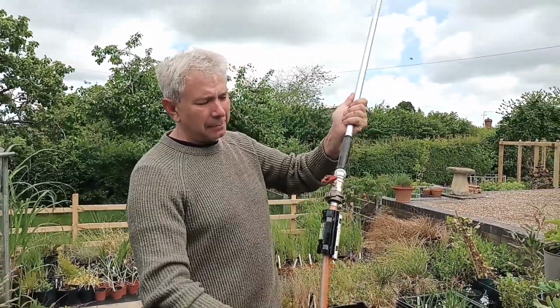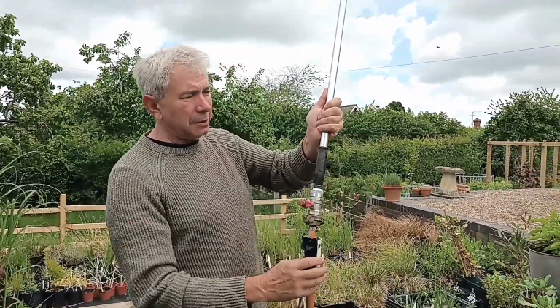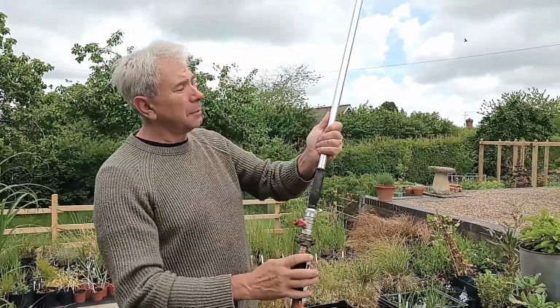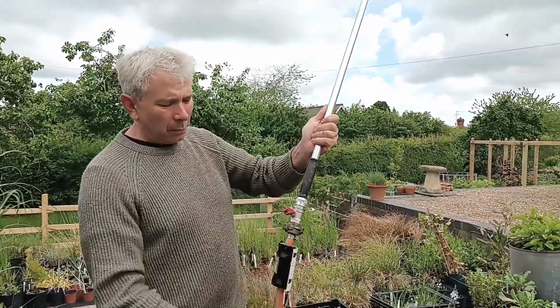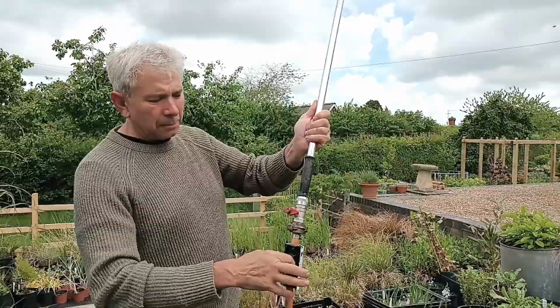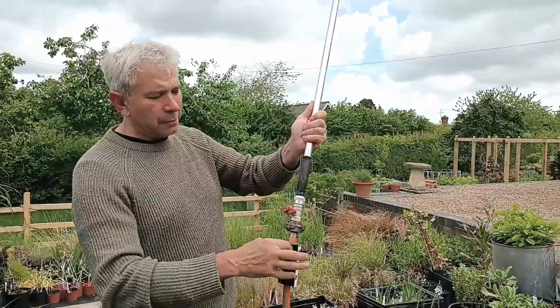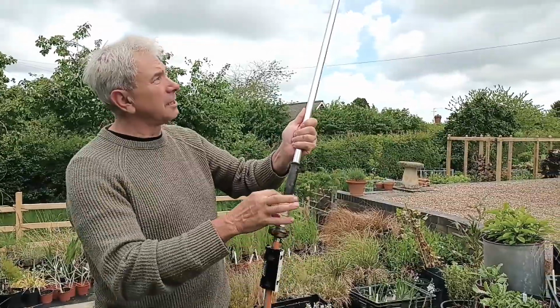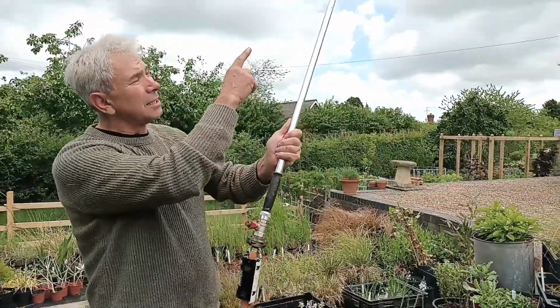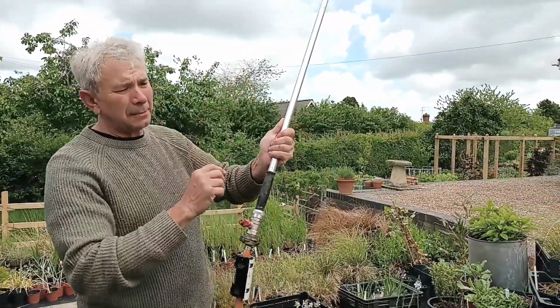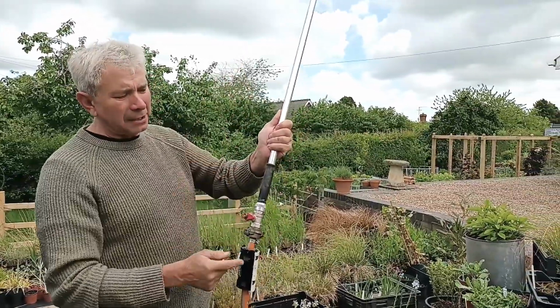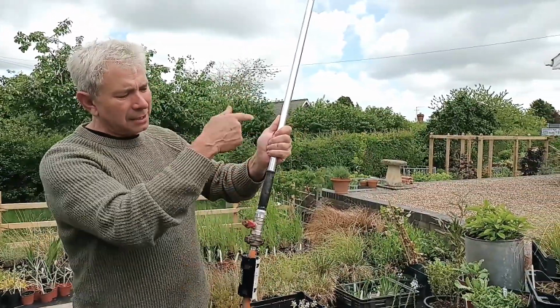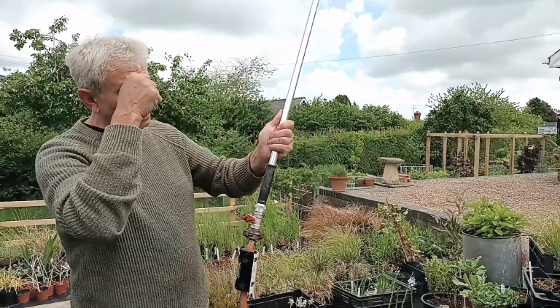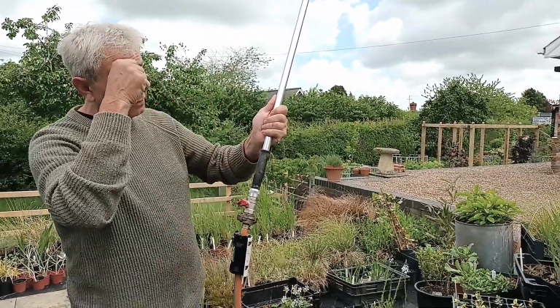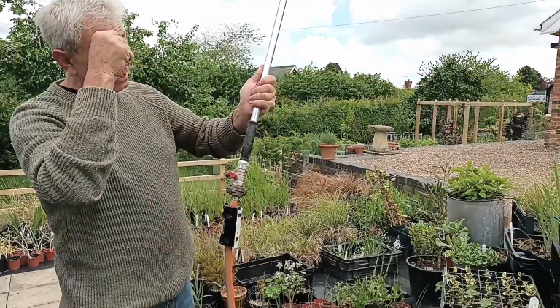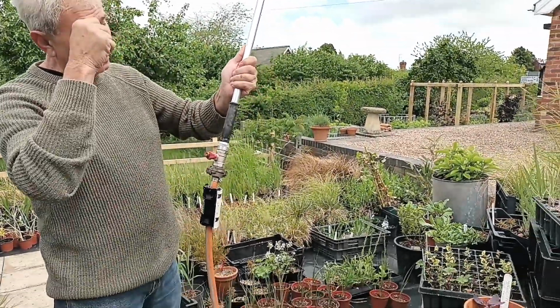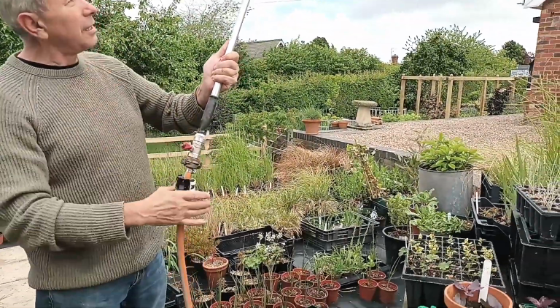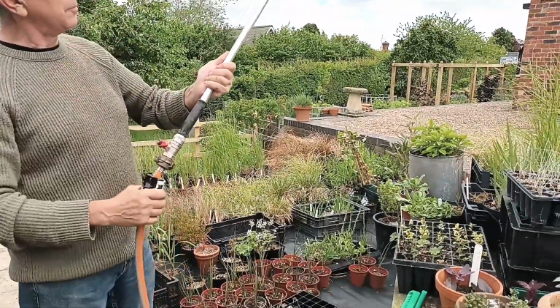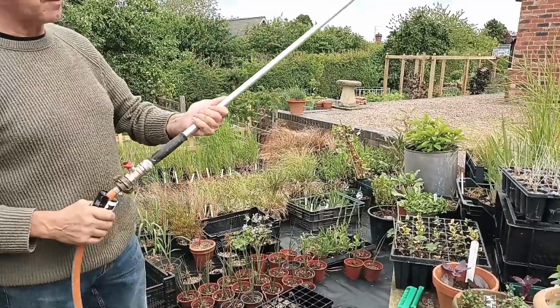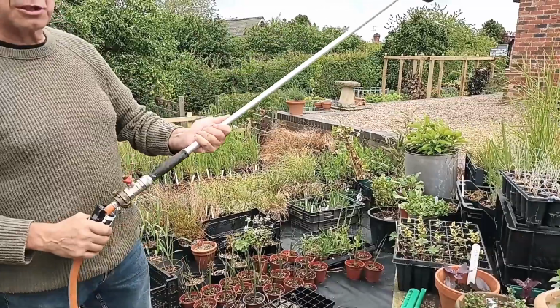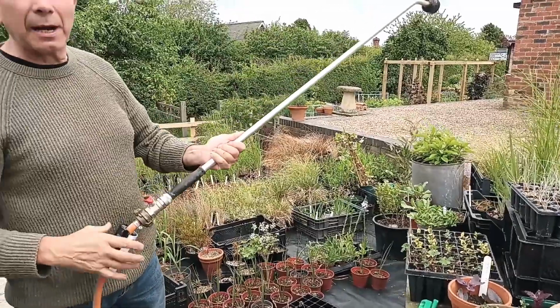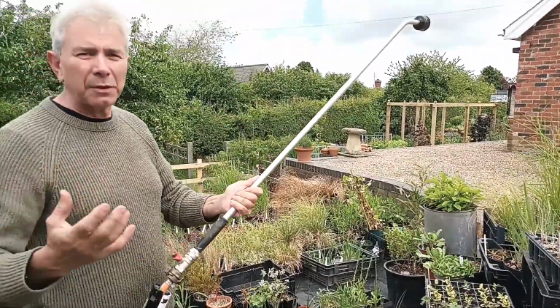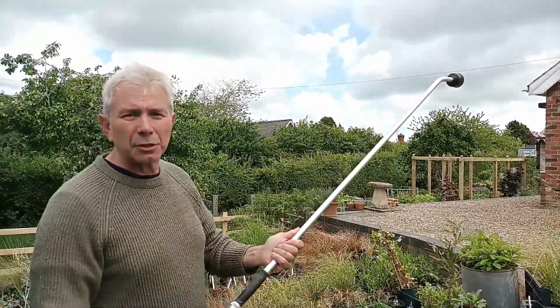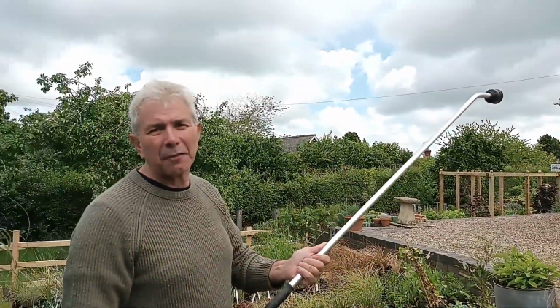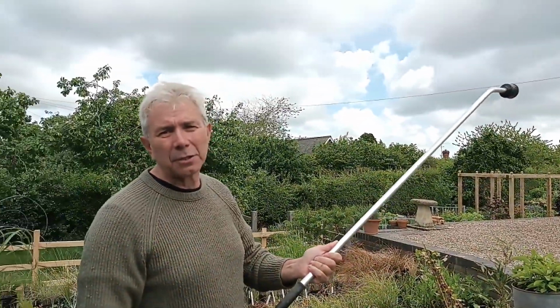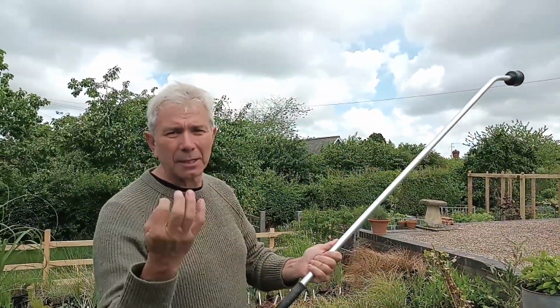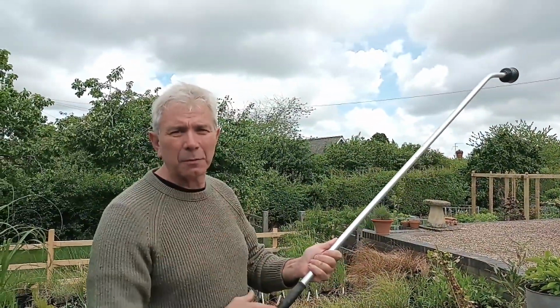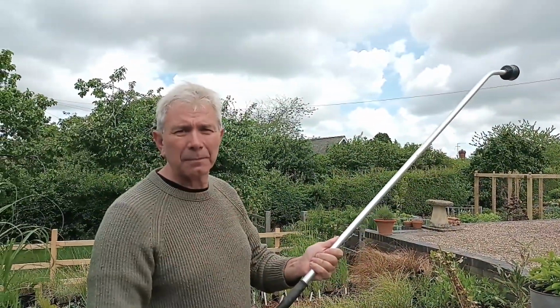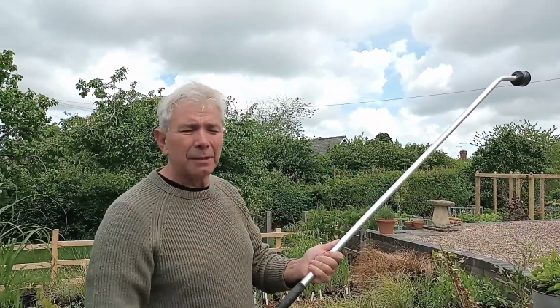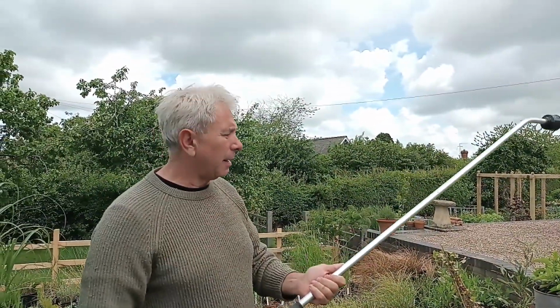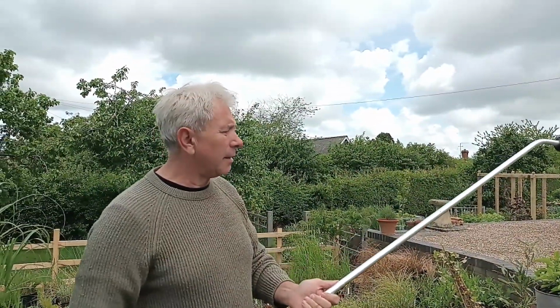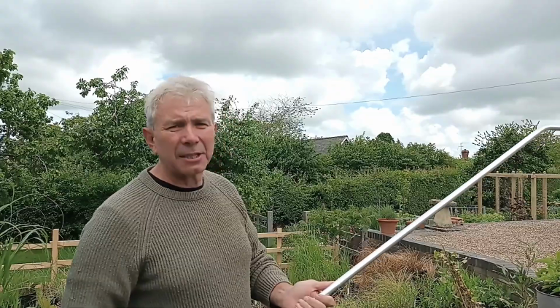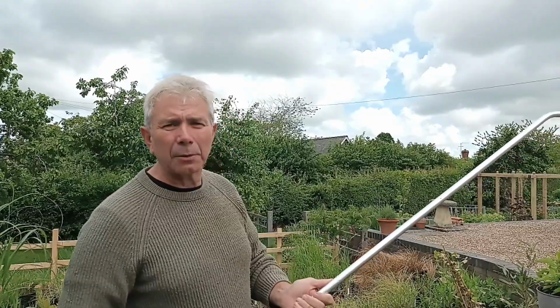That's all you do — water comes through, it magnetizes the water, and then soft water comes out. Just like with a thunderstorm when you get soft water from the storm, the plants take it up better.